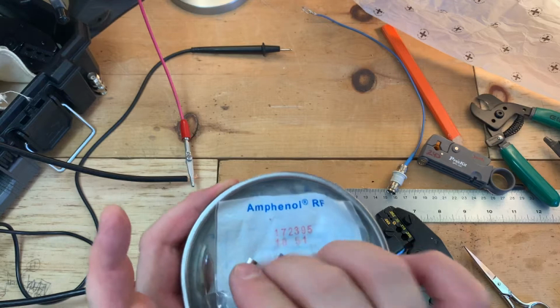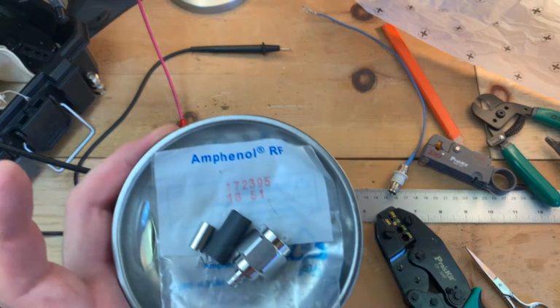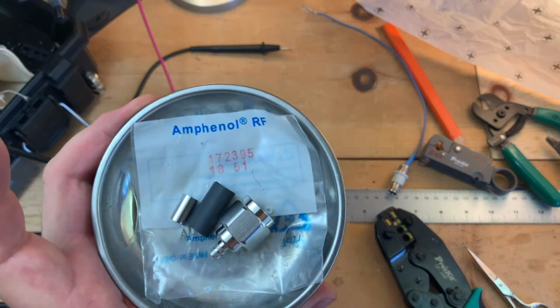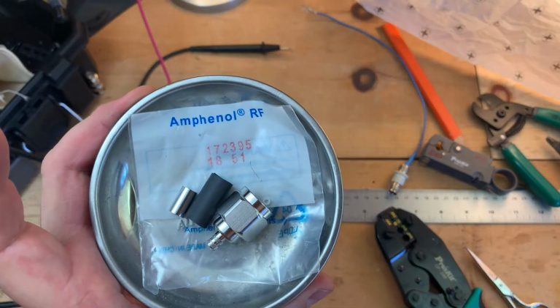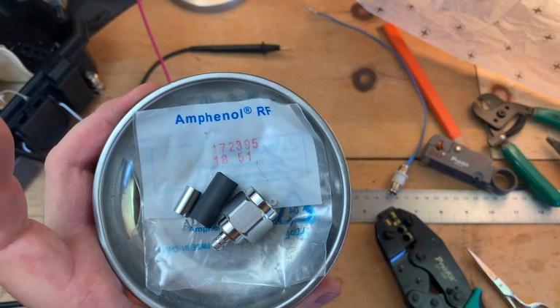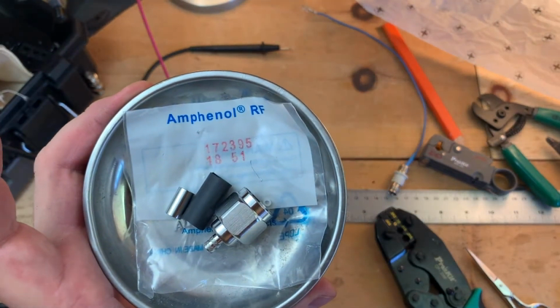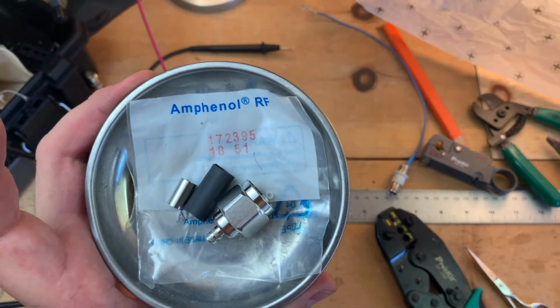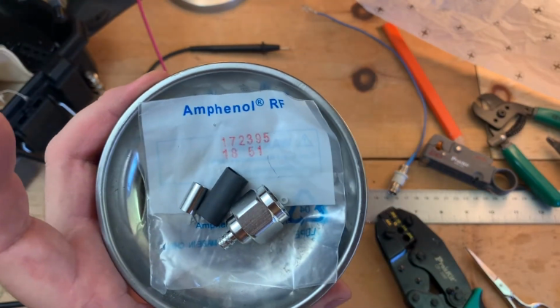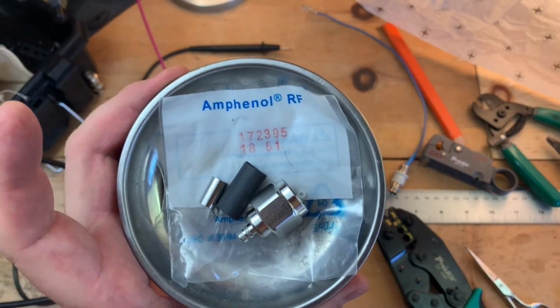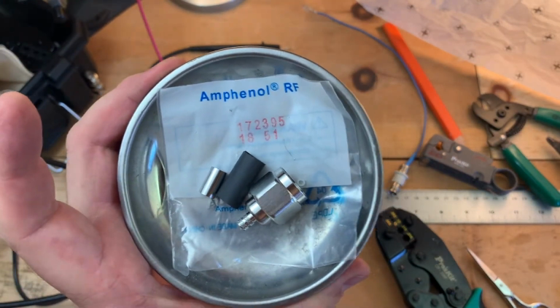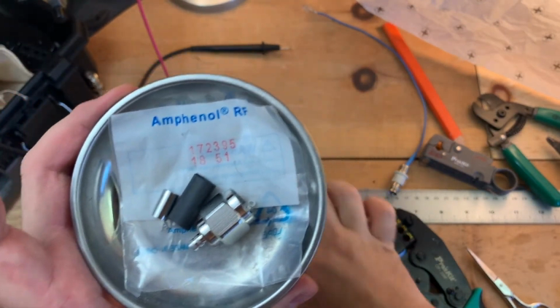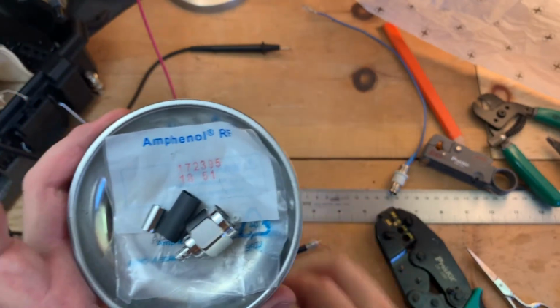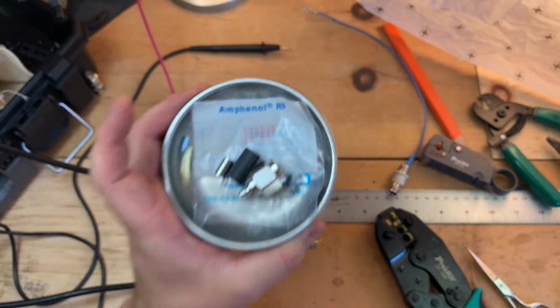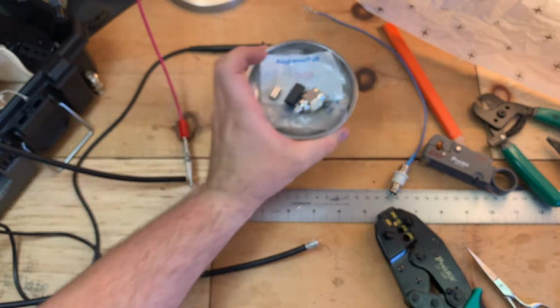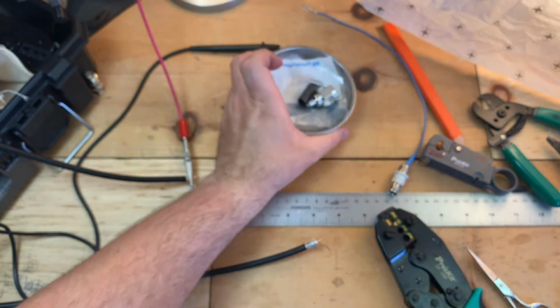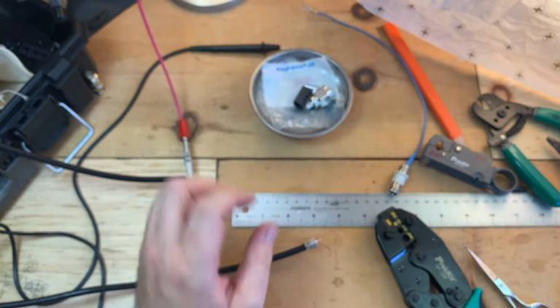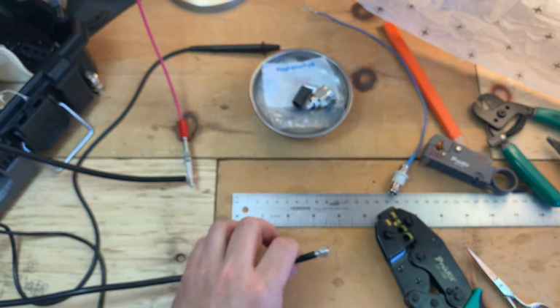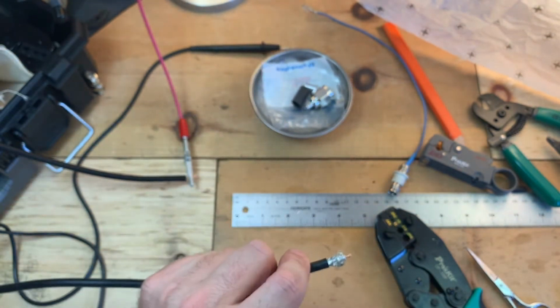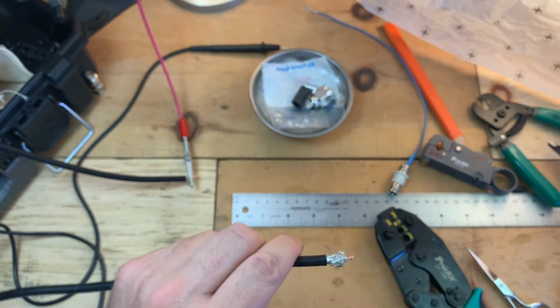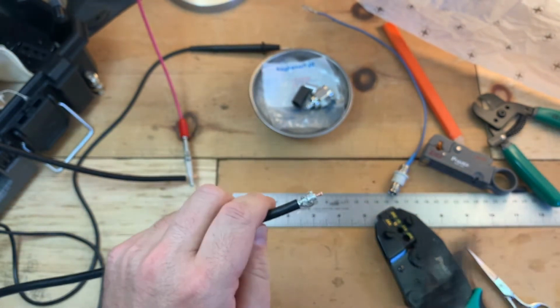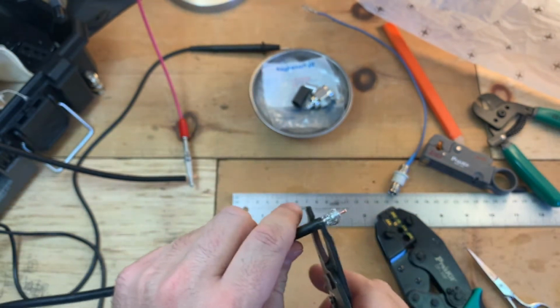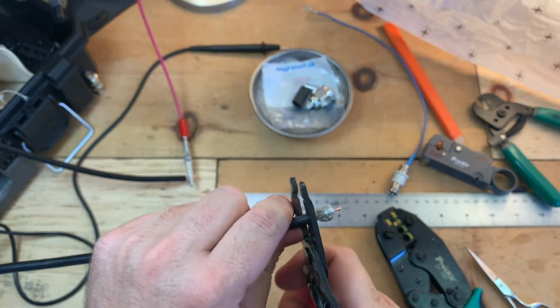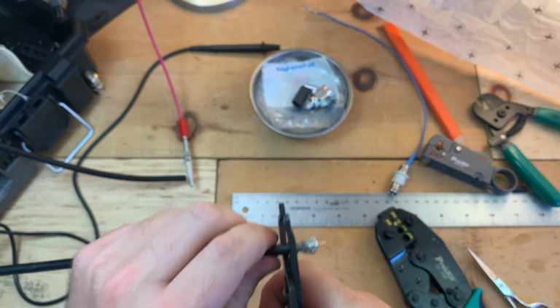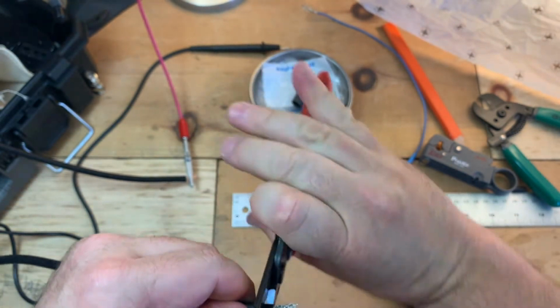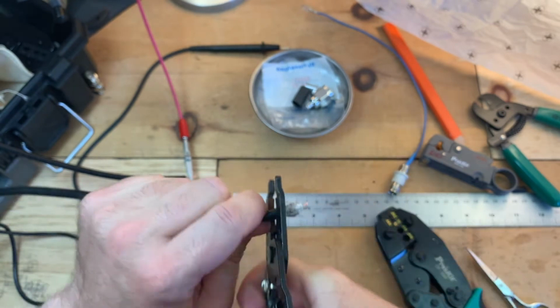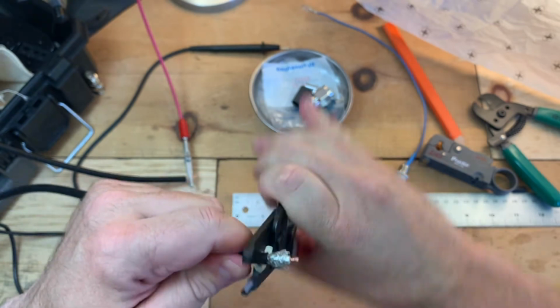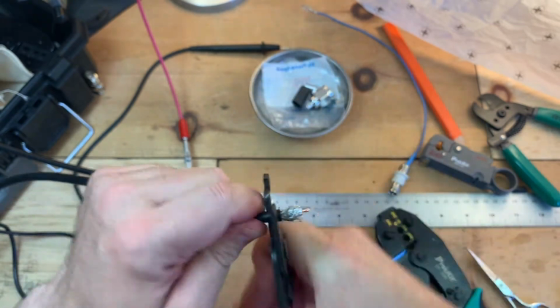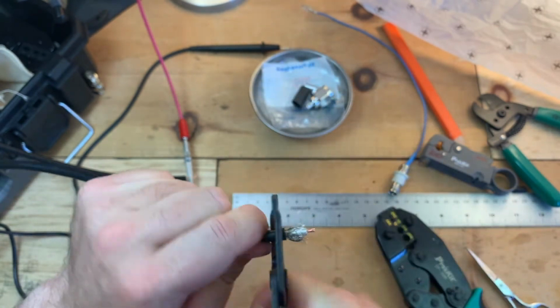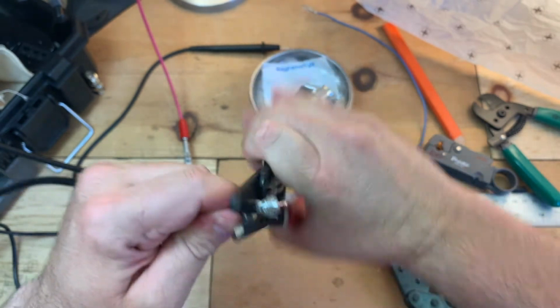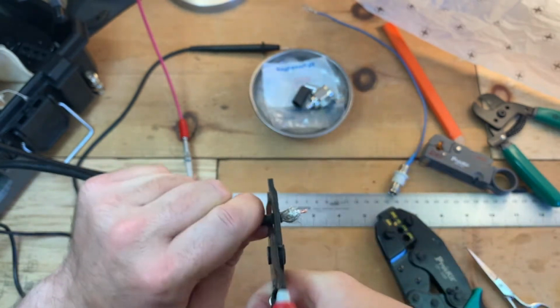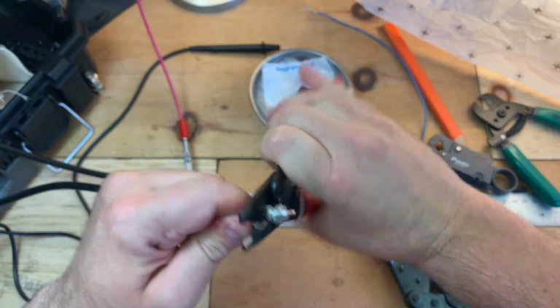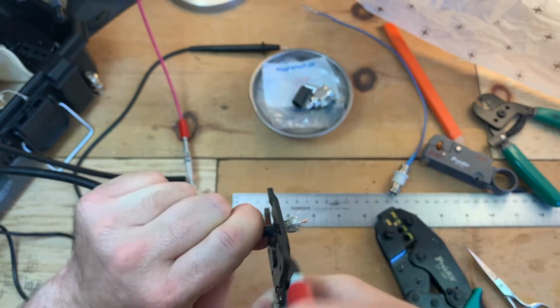Hi, today we're going to be putting this TNC — sorry, N connector — onto an LMR240 cable. I'm using a flex cable this time because I used a regular LMR240 in my last video.